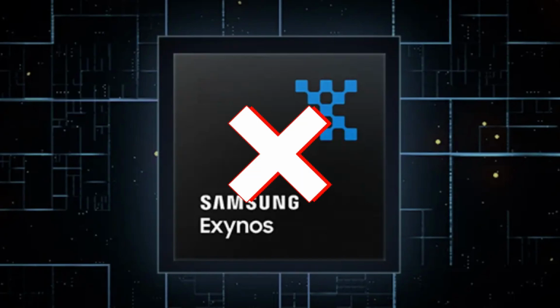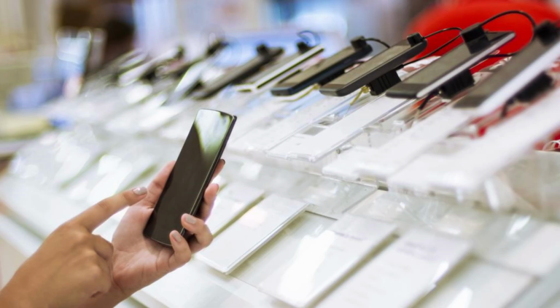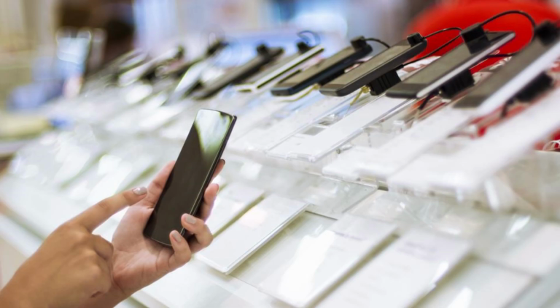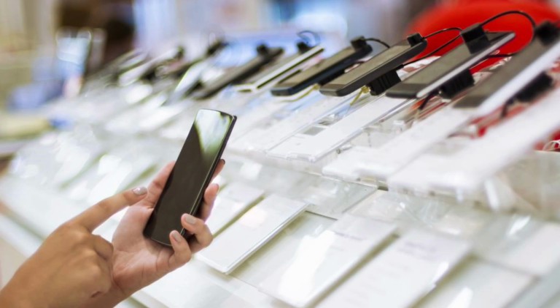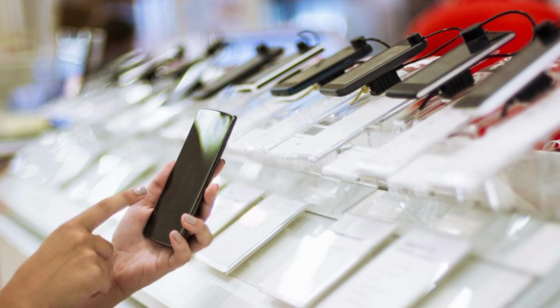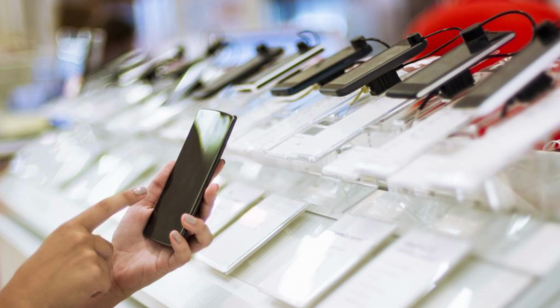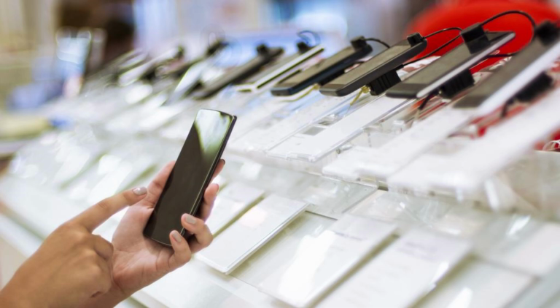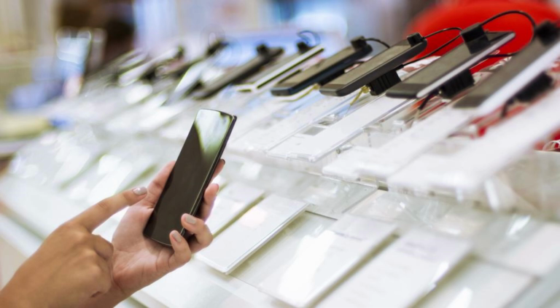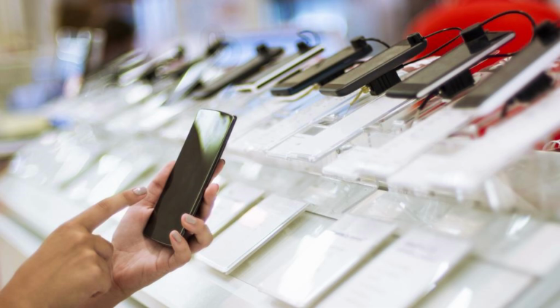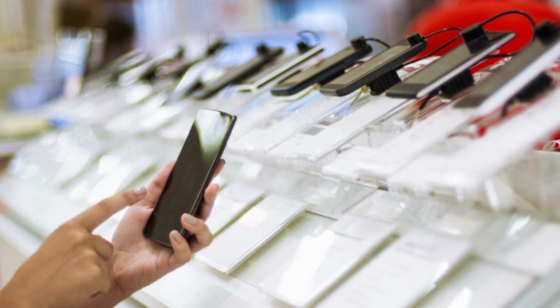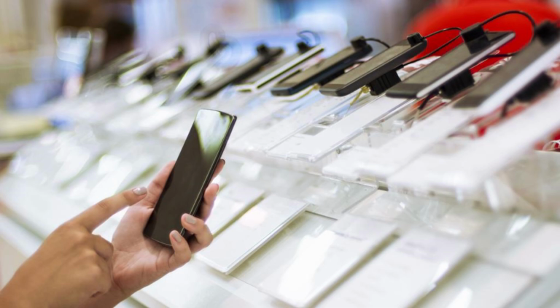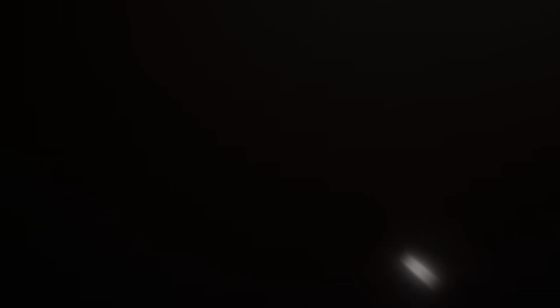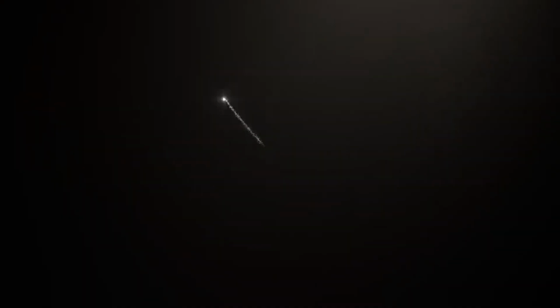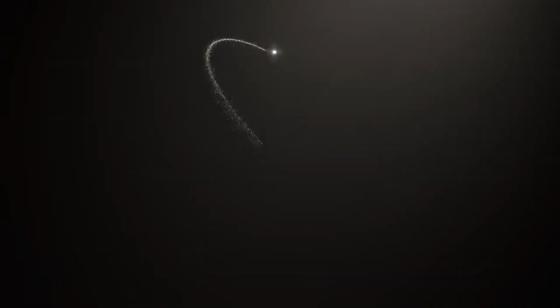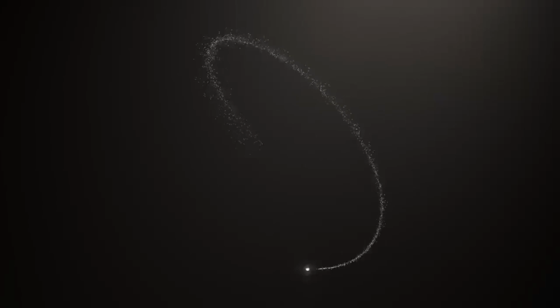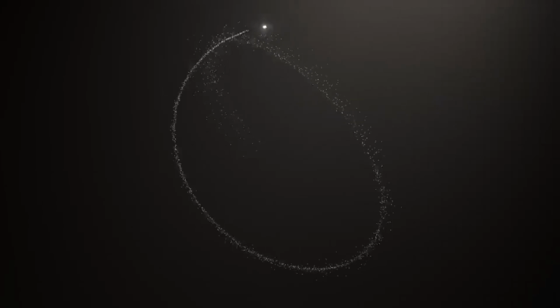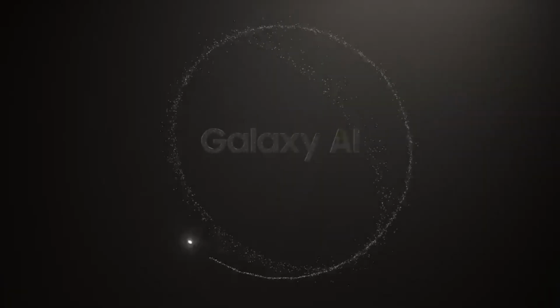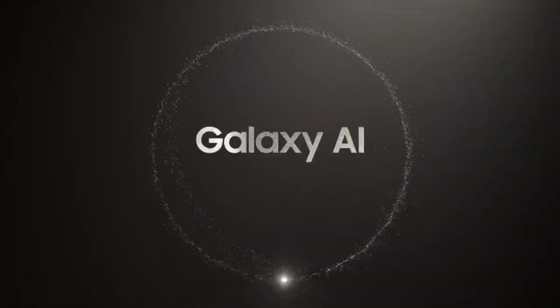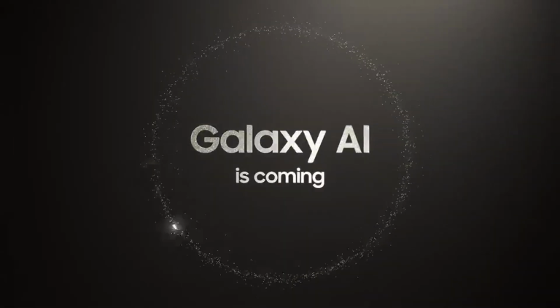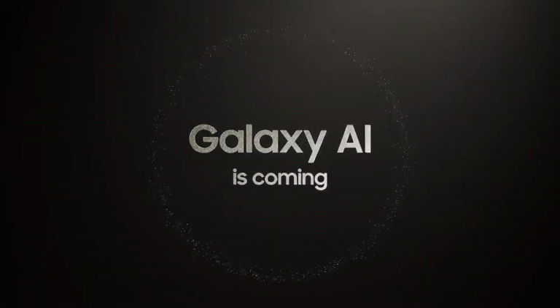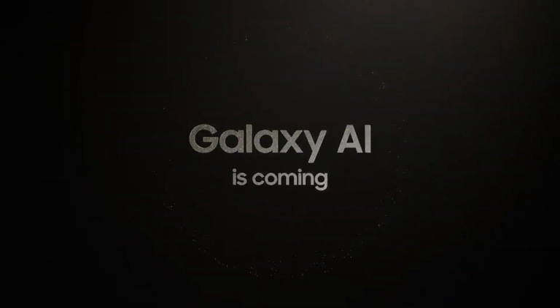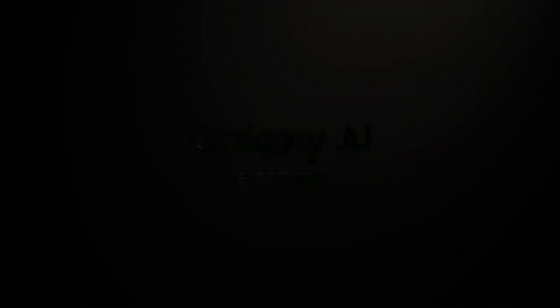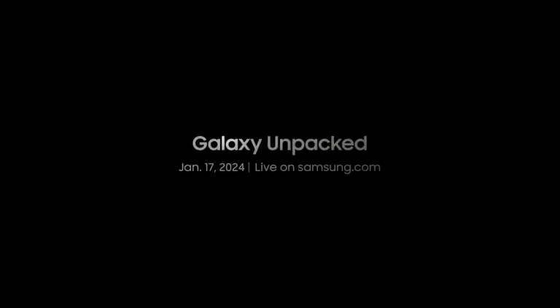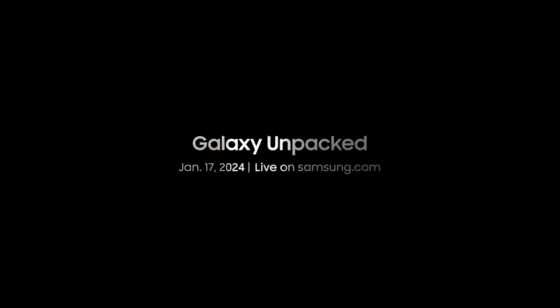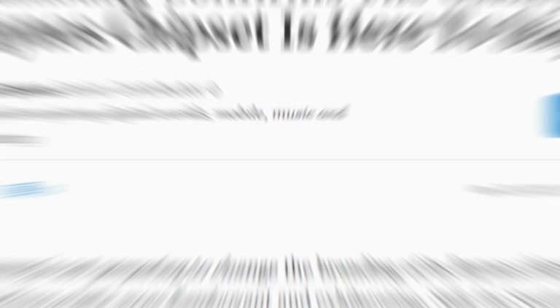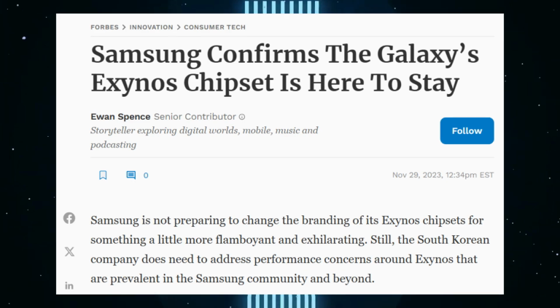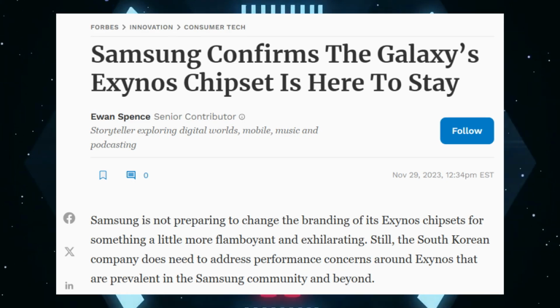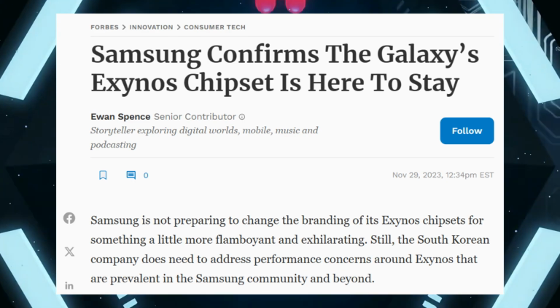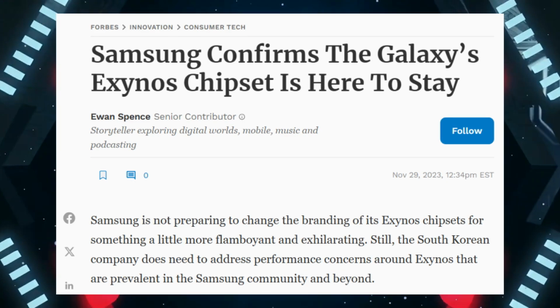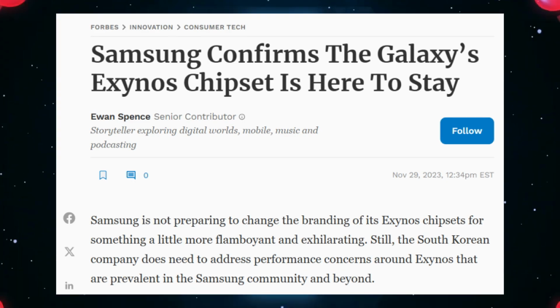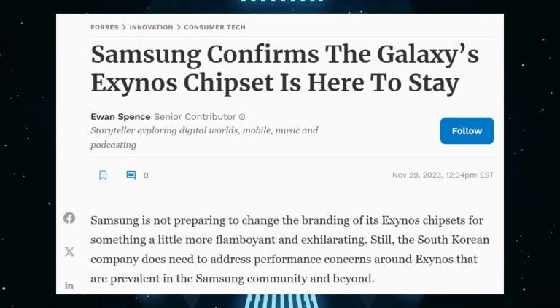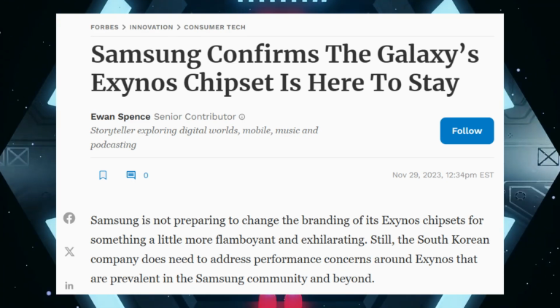I was eager to buy that phone last year, but due to other issues, I had to delay the purchase. This year, I considered upgrading to the Samsung Galaxy S24. However, upon hearing the news that they are using the Exynos processor, I am inclined to skip that phone.